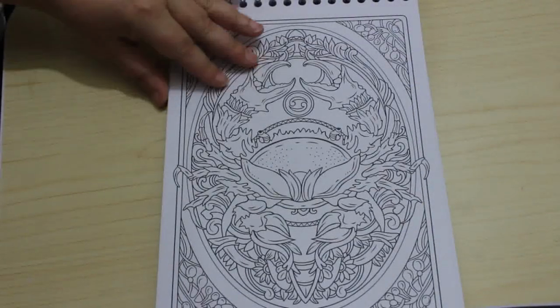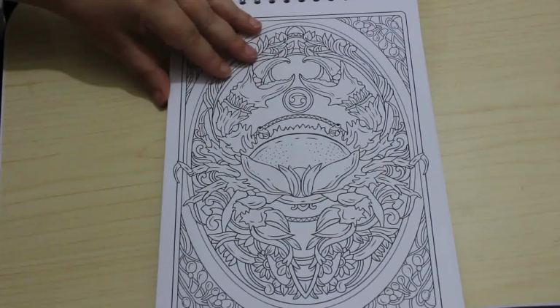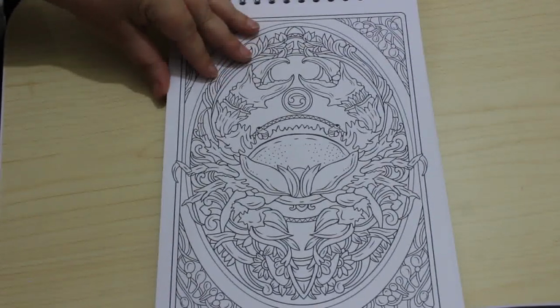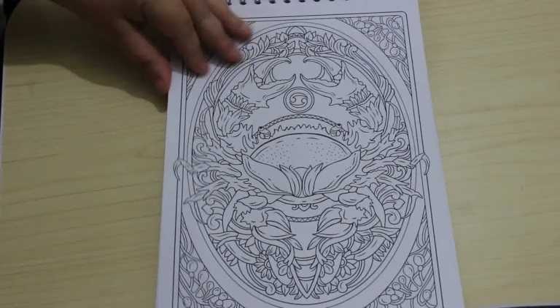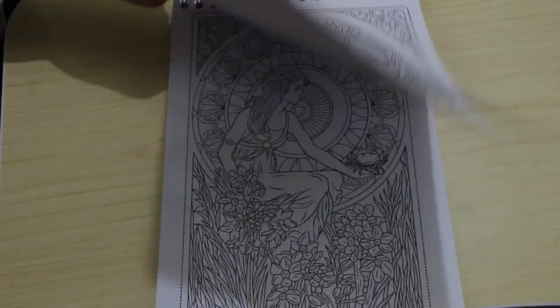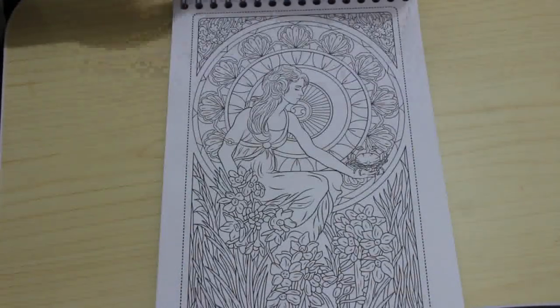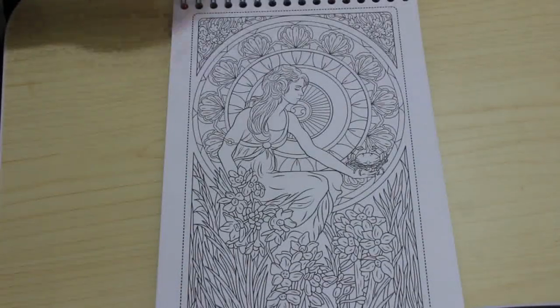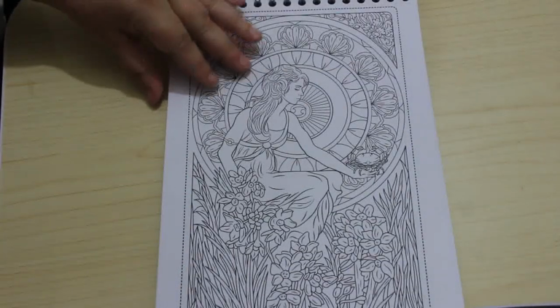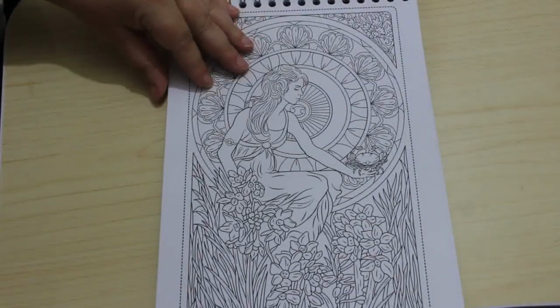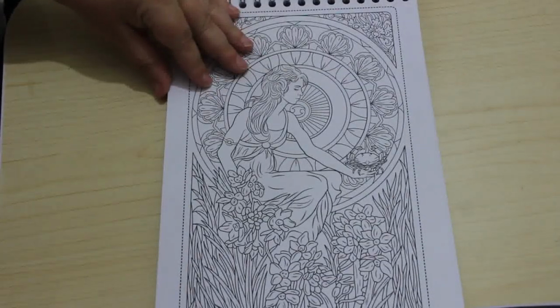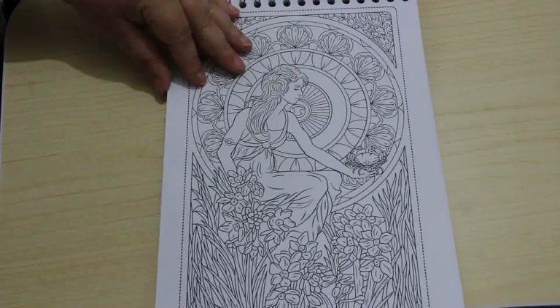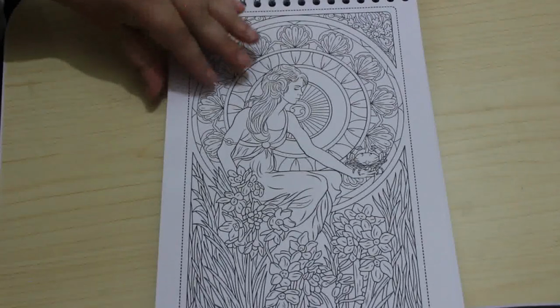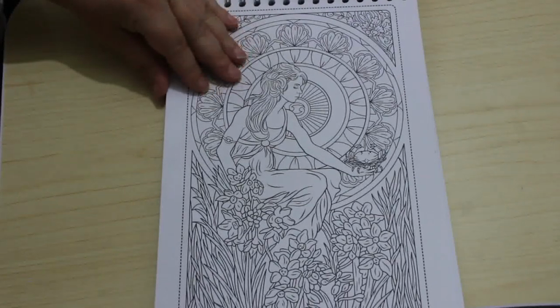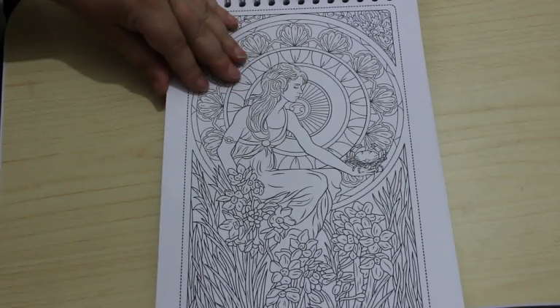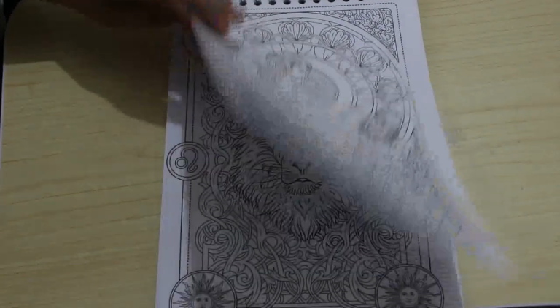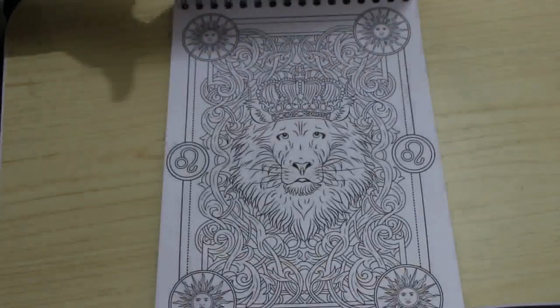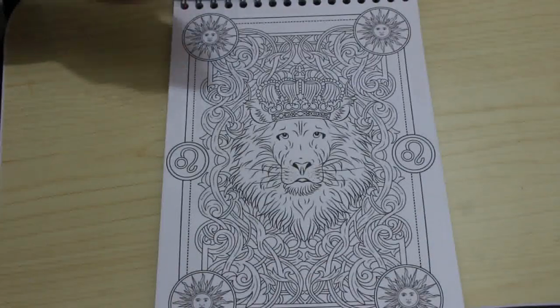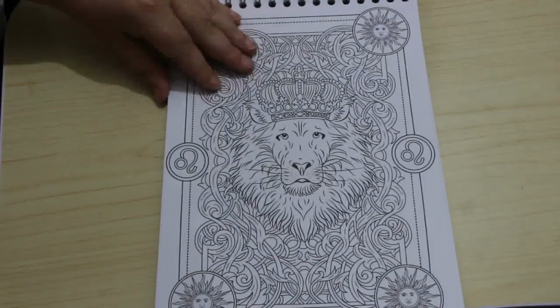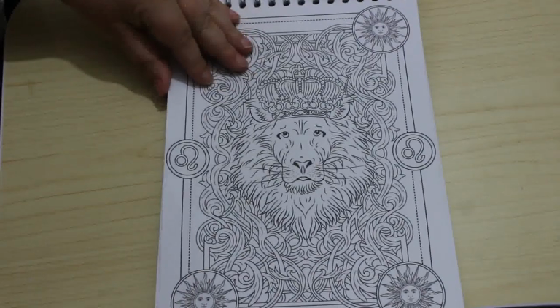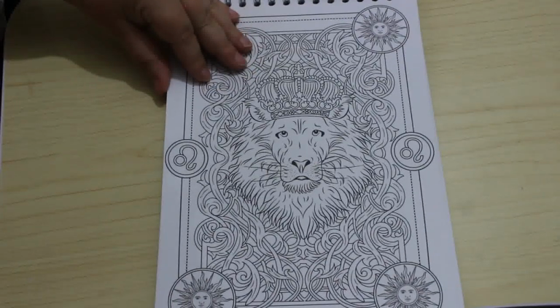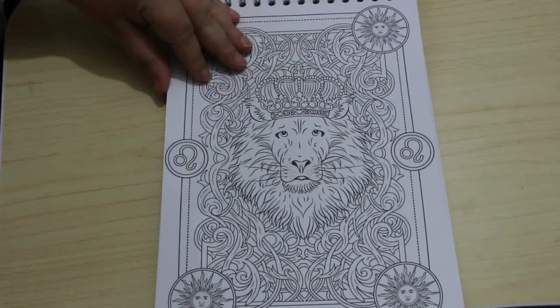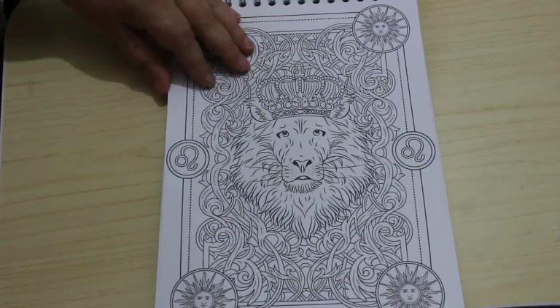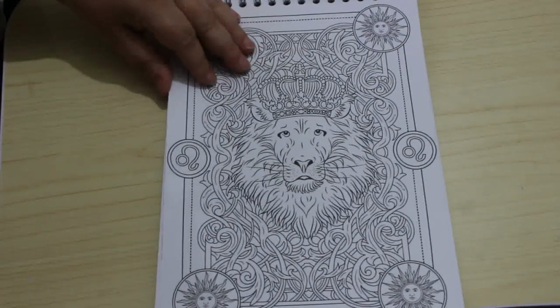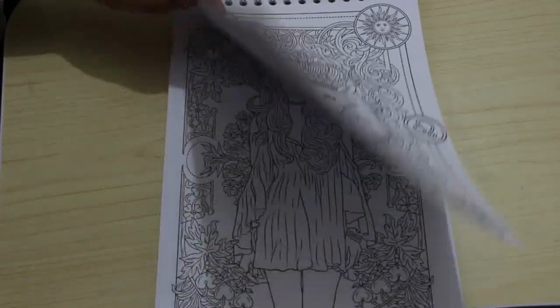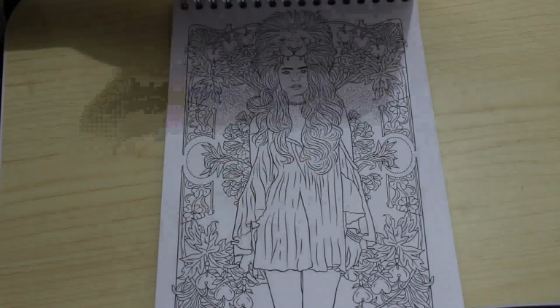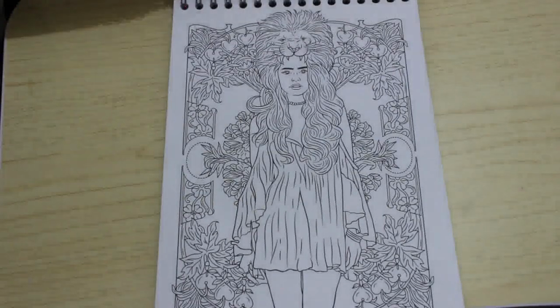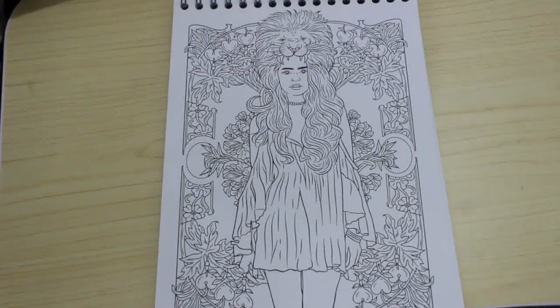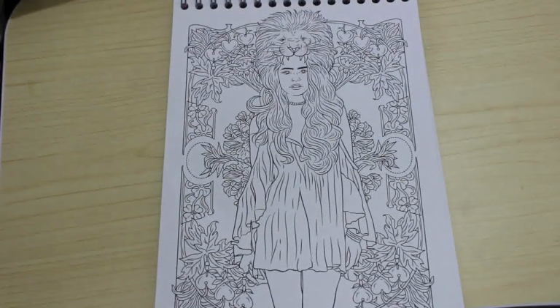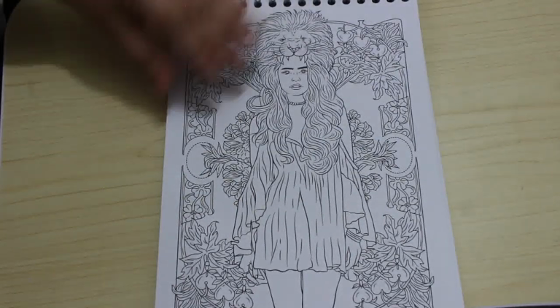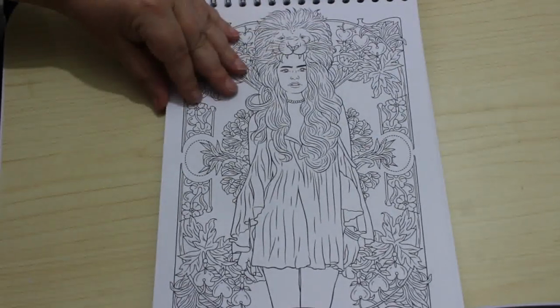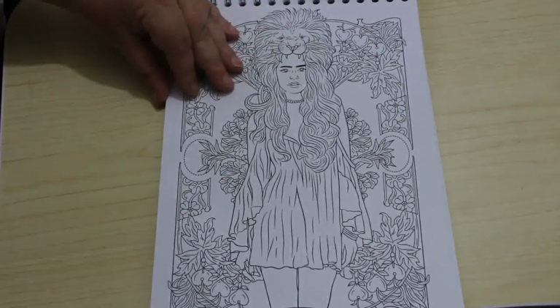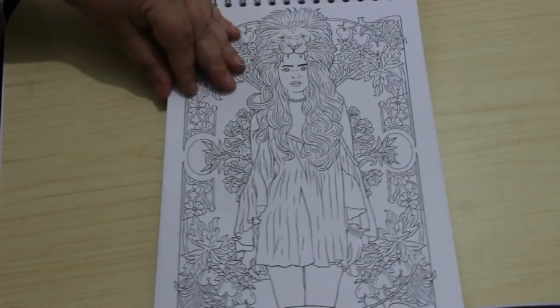Cancer — that's me. I don't like that one. The Leo — they're really good, these are.